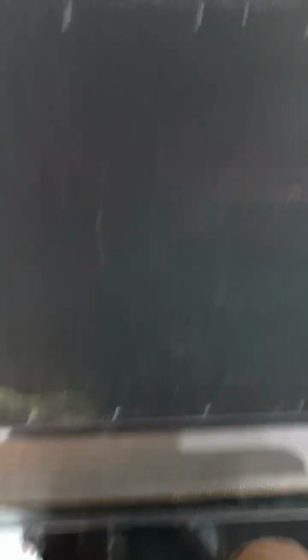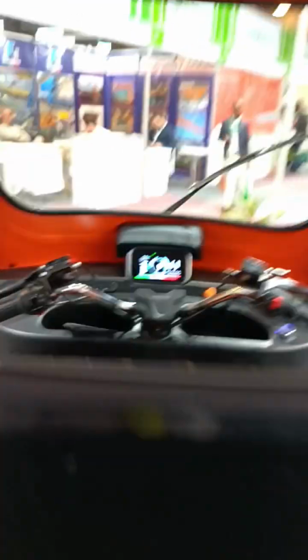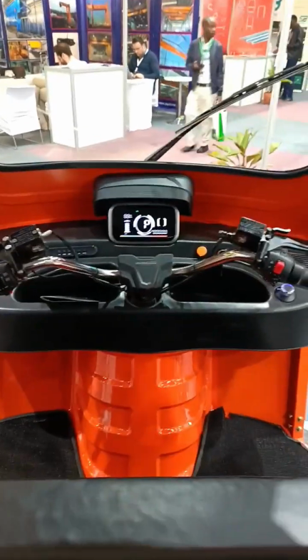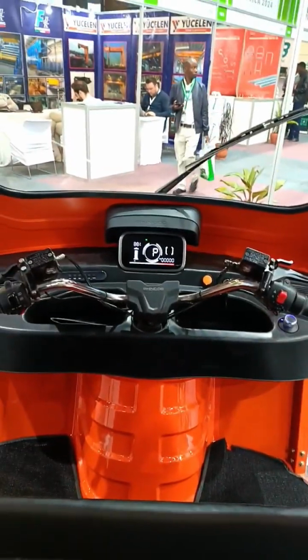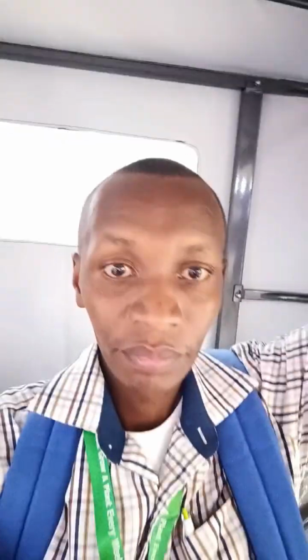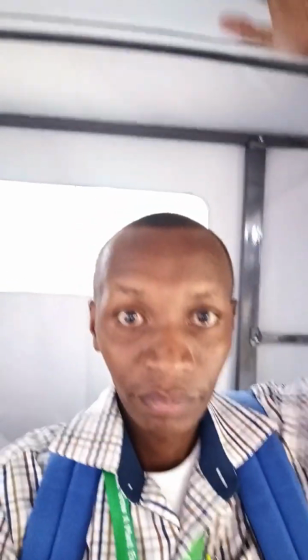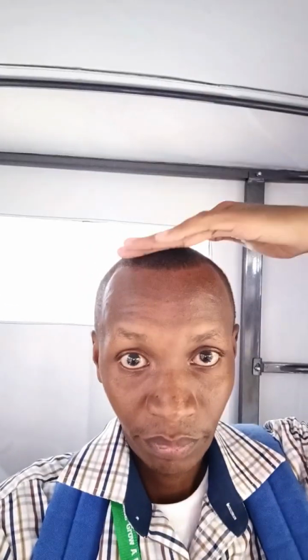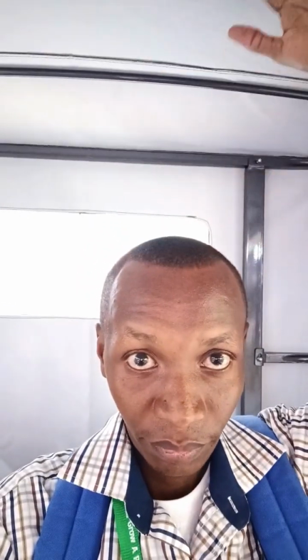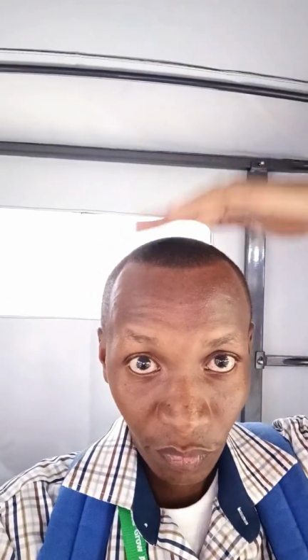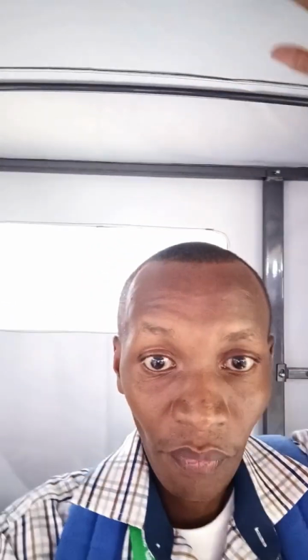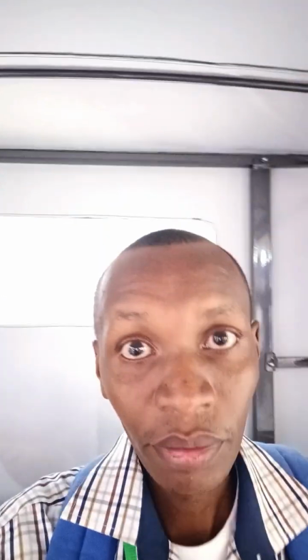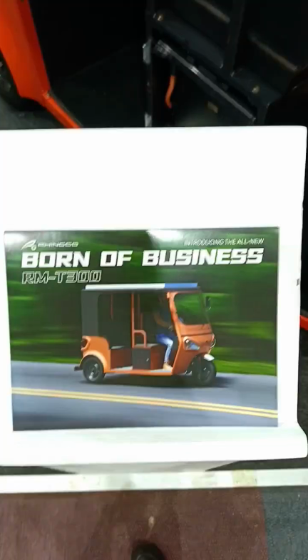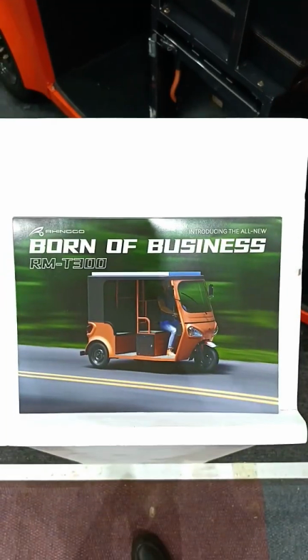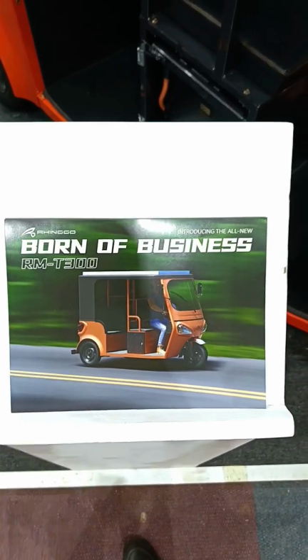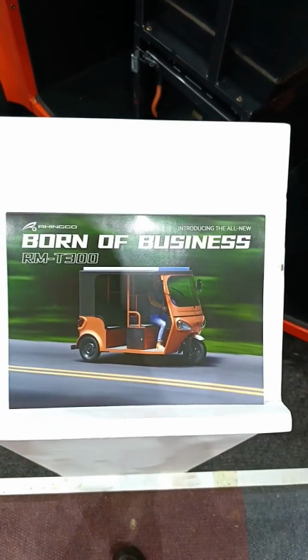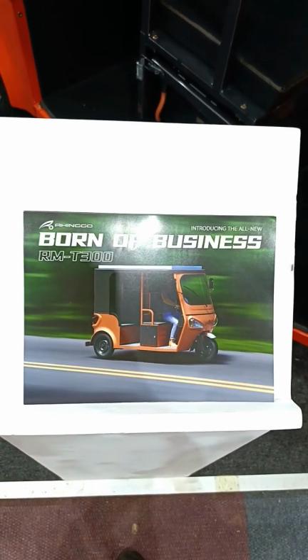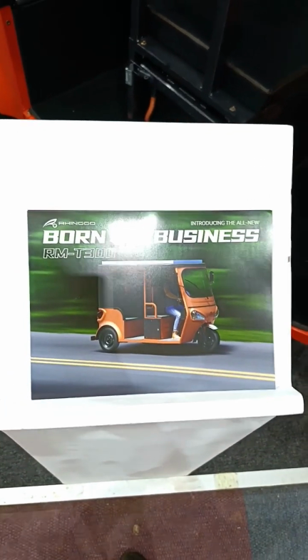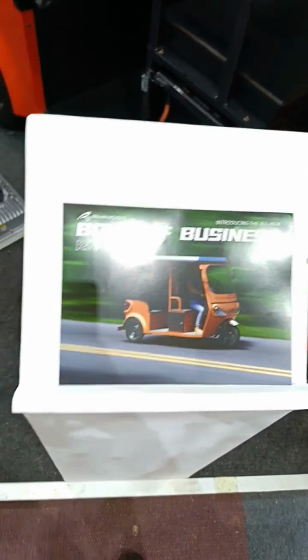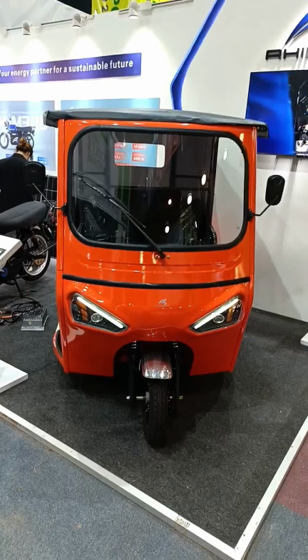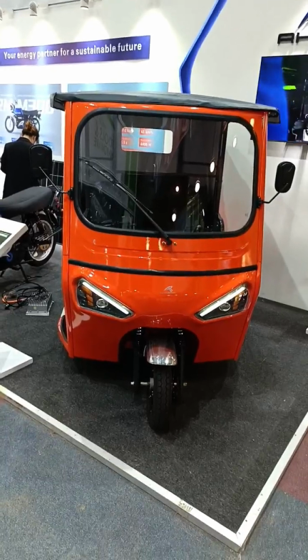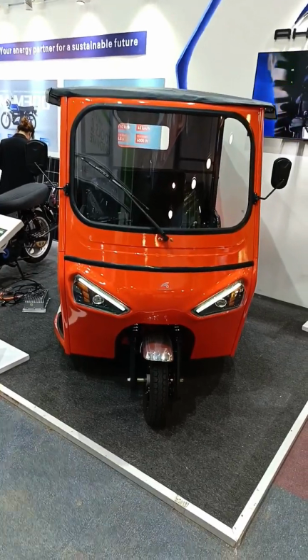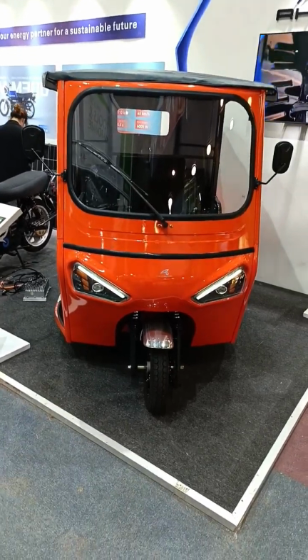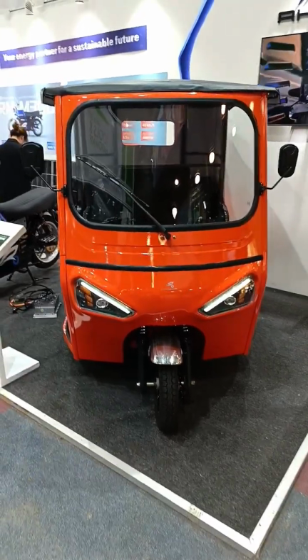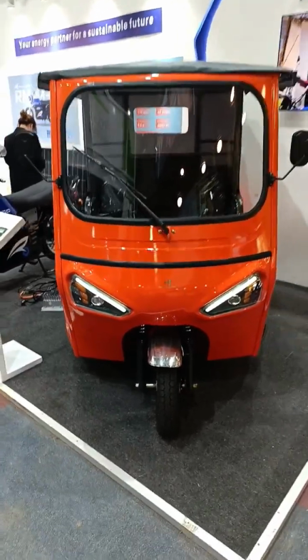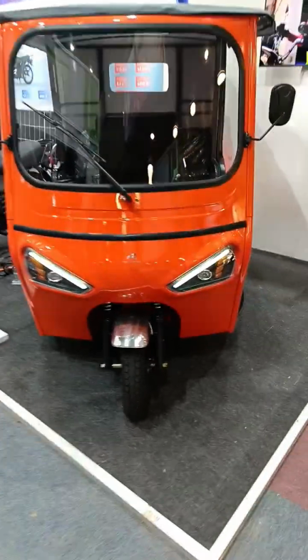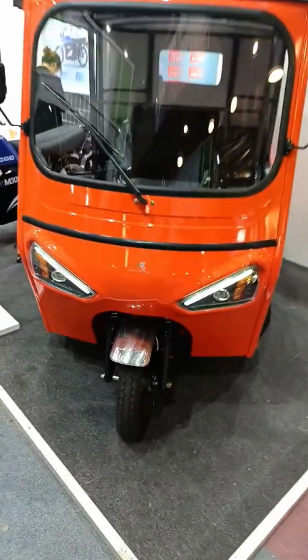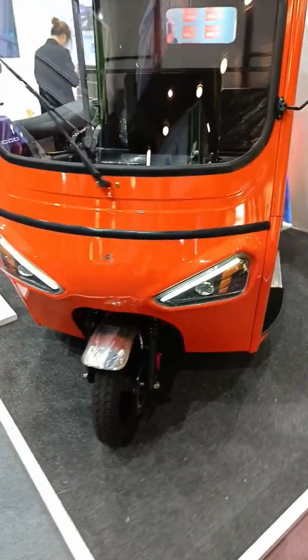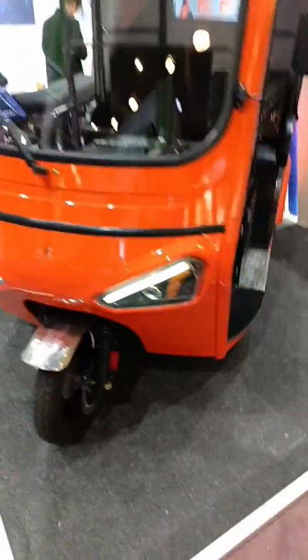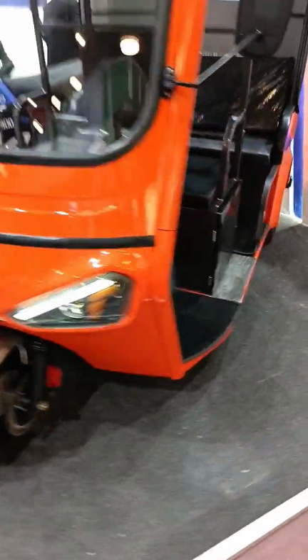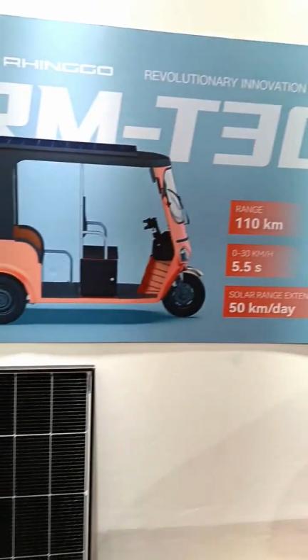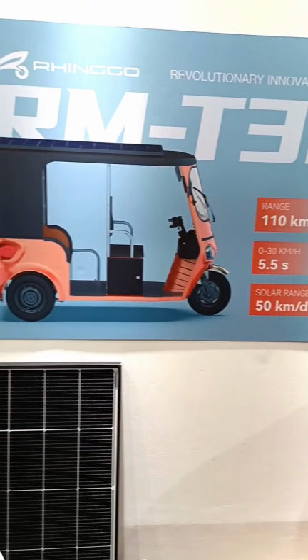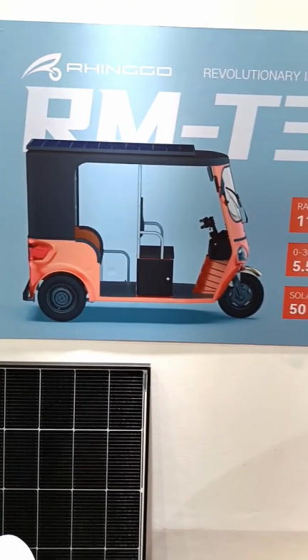I do appreciate this because I'm tall. The headroom in this thing is also nice. This electric tuk-tuk can reach a maximum speed of 45 kilometers per hour and has a range of 210 kilometers with dual batteries and 110 kilometers on a single battery.